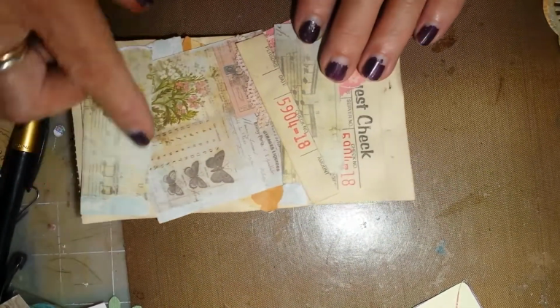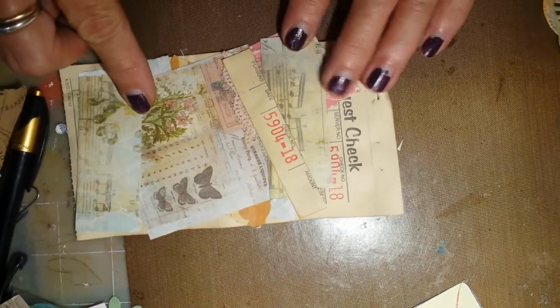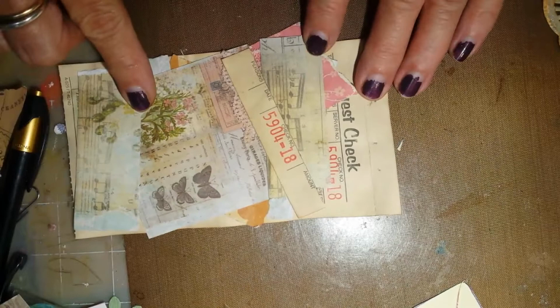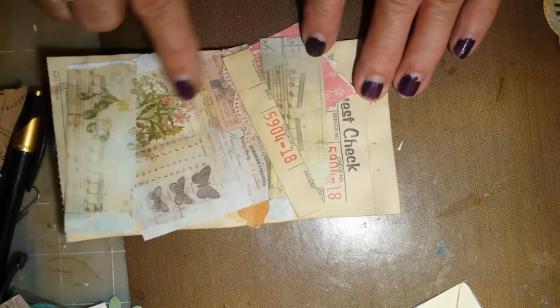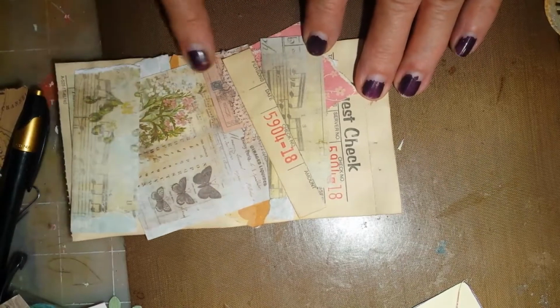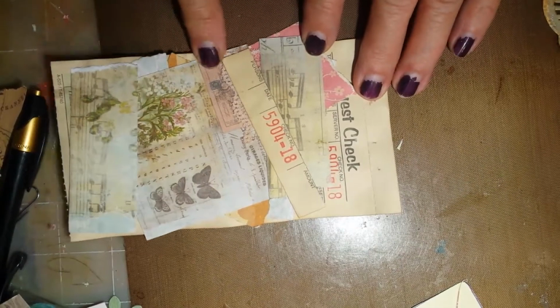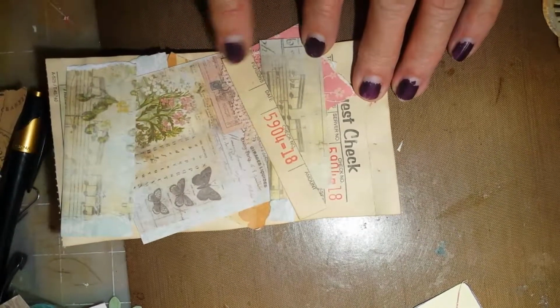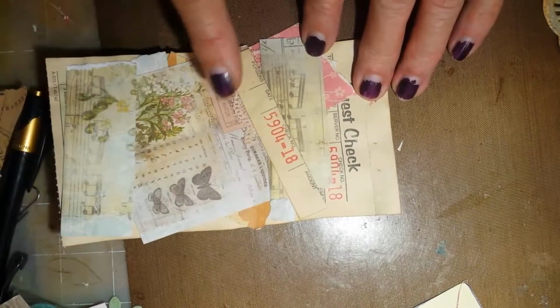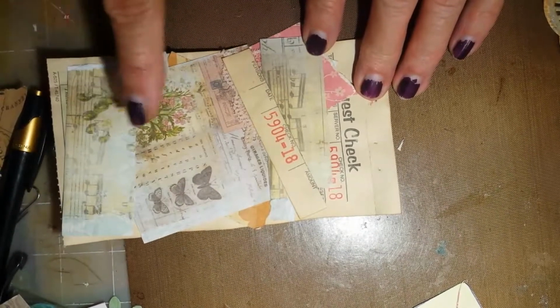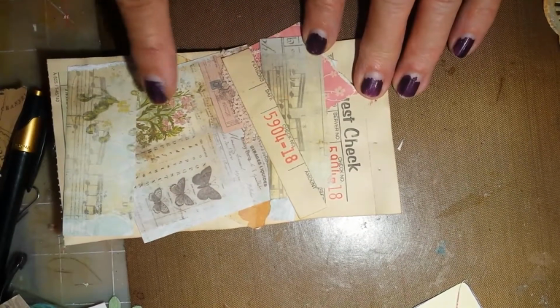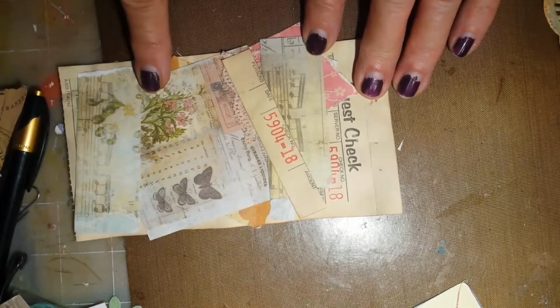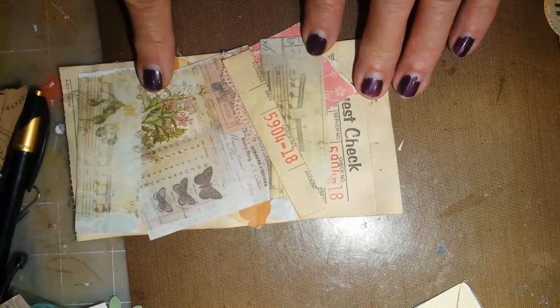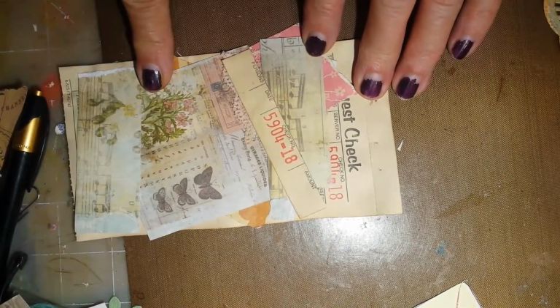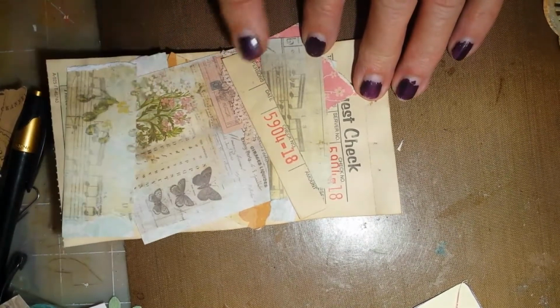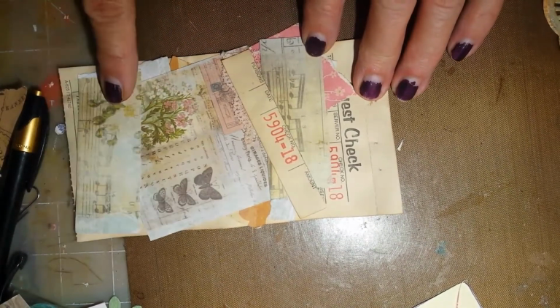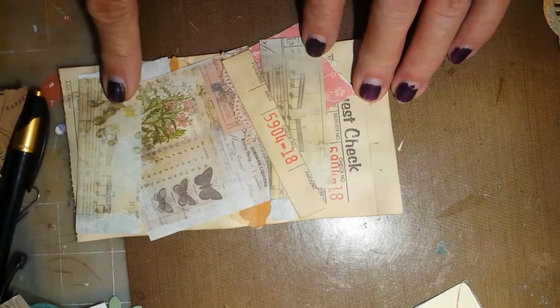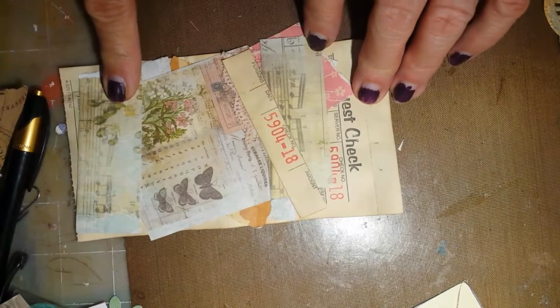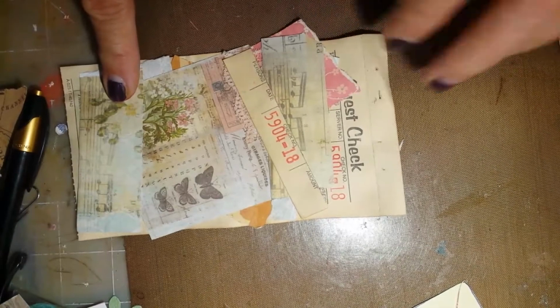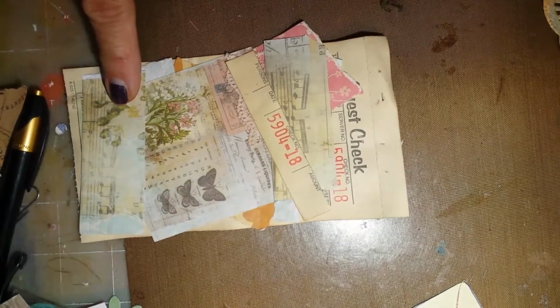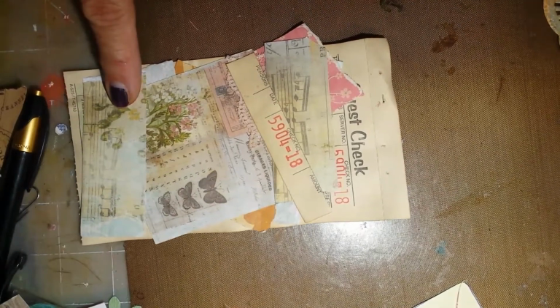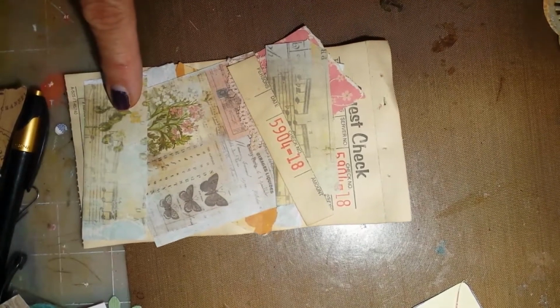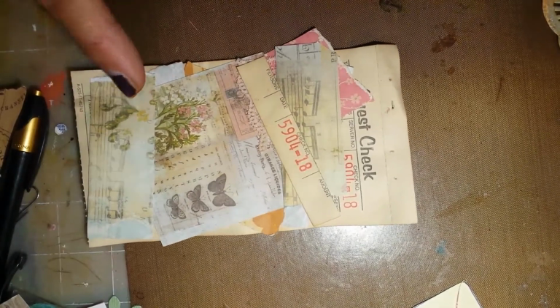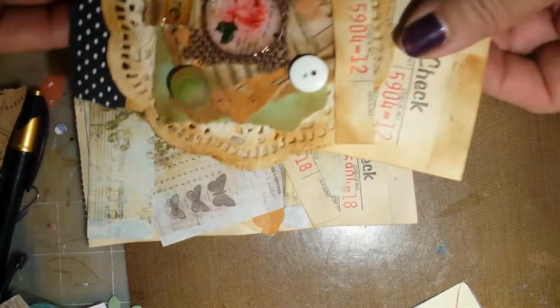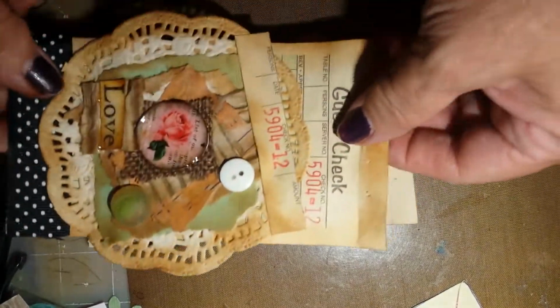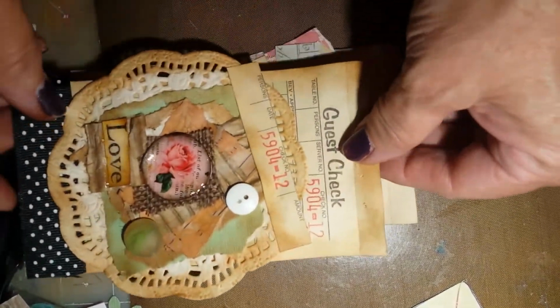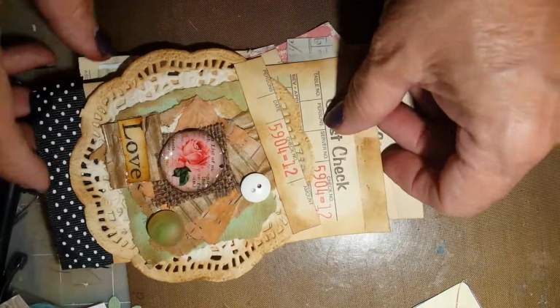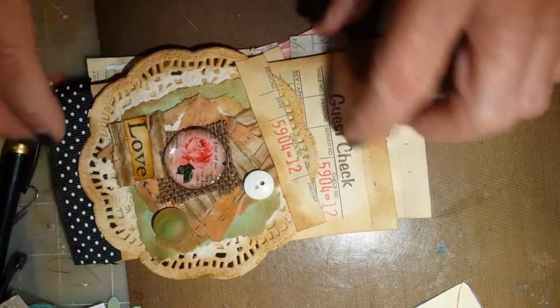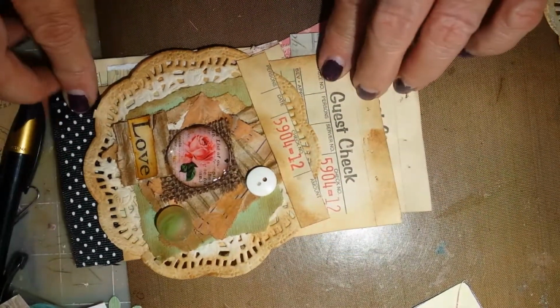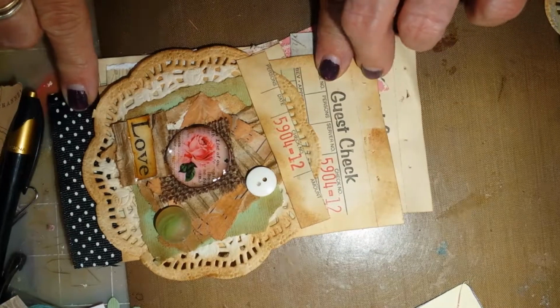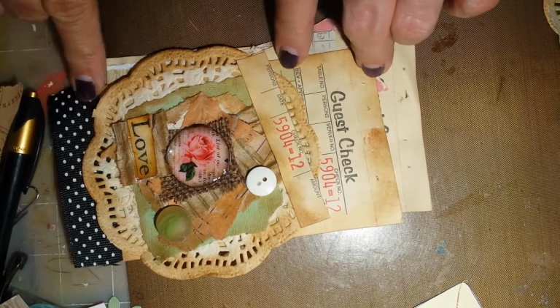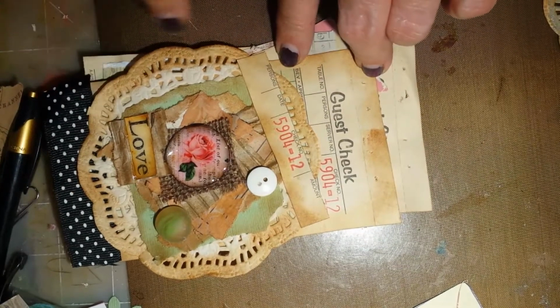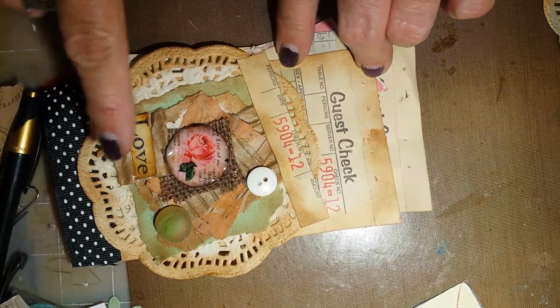What I've done is just stack on coffee stain paper, coffee stain paper, and on some I distressed it.